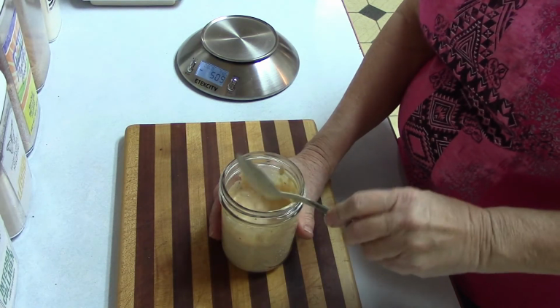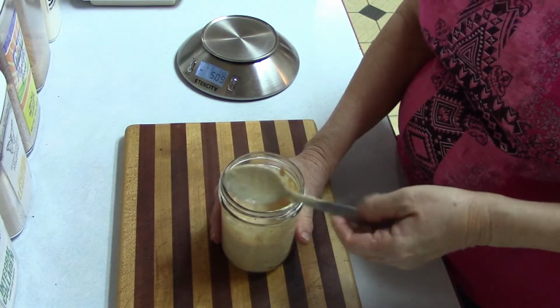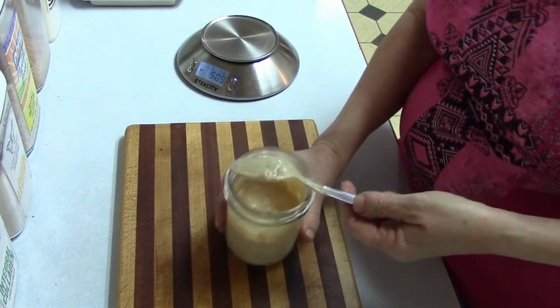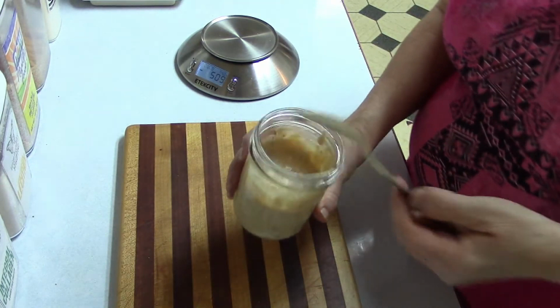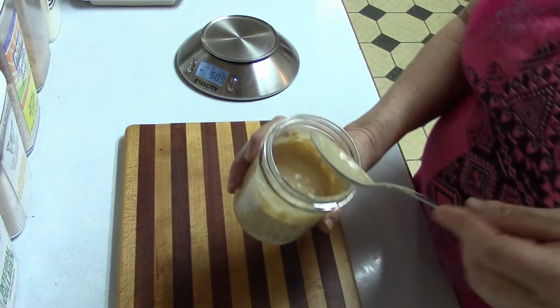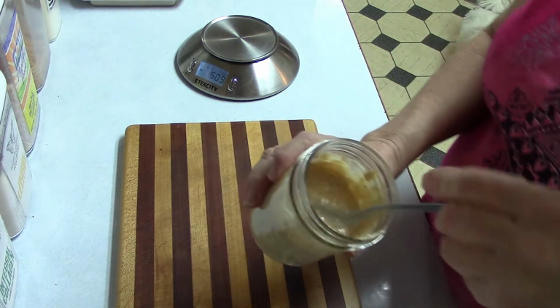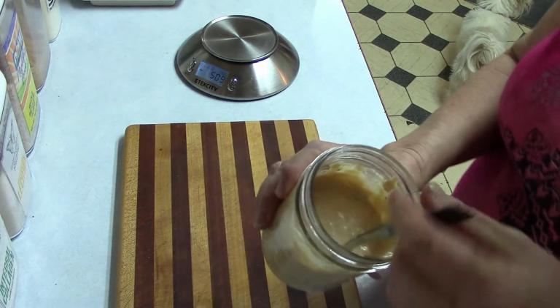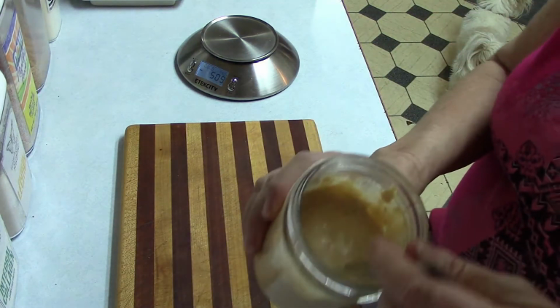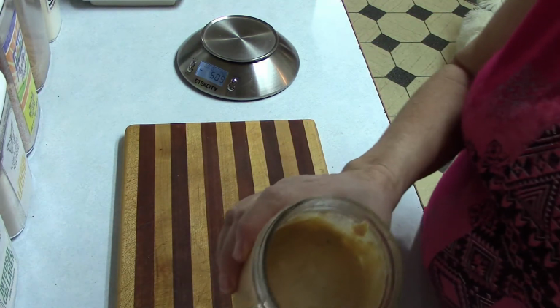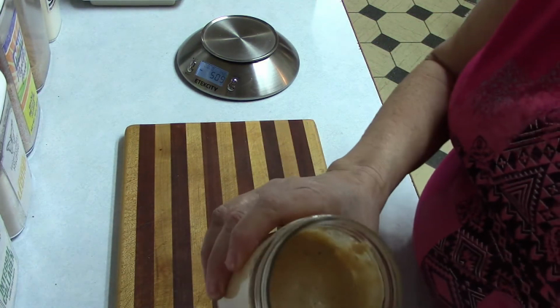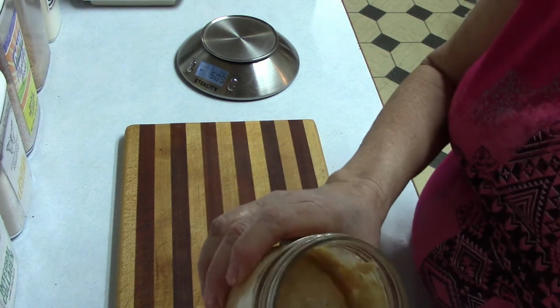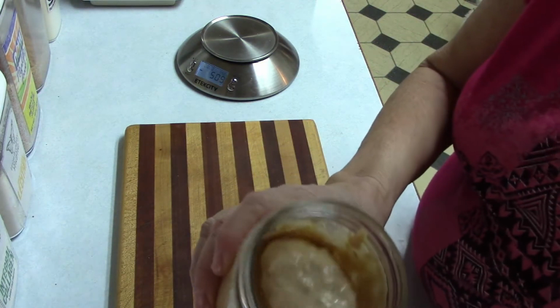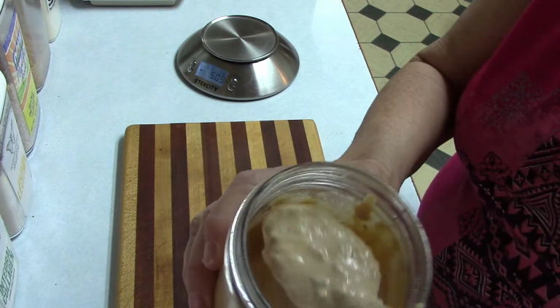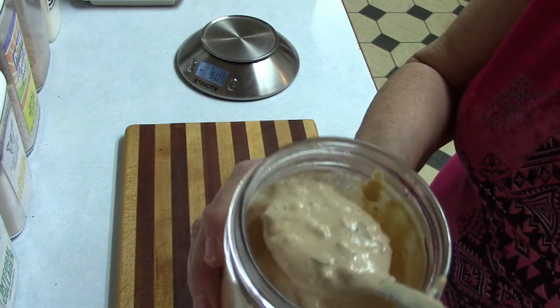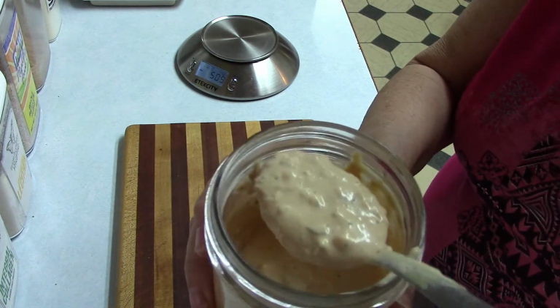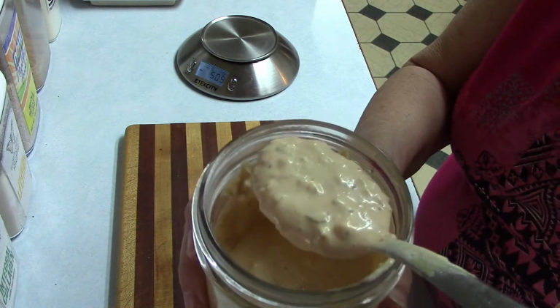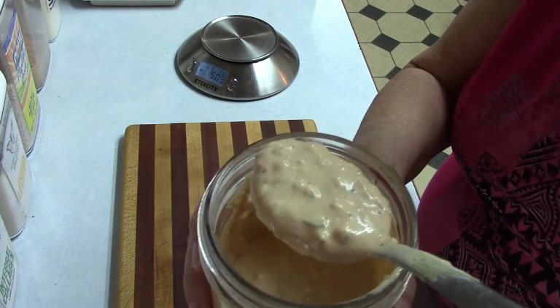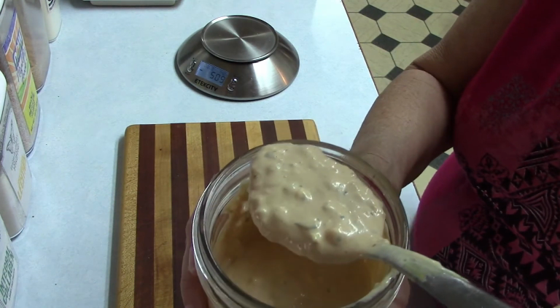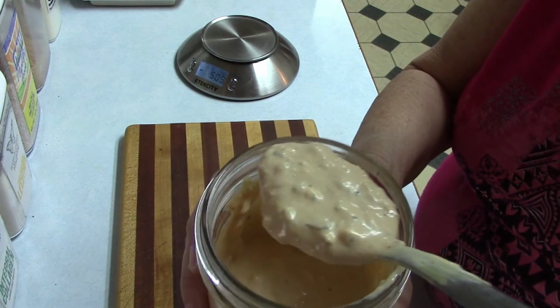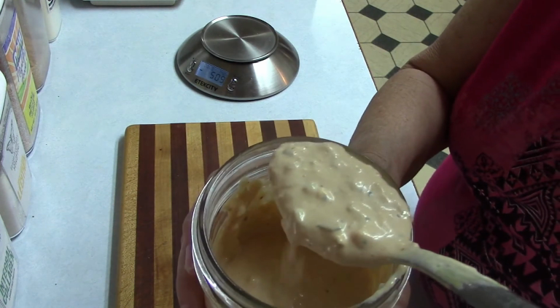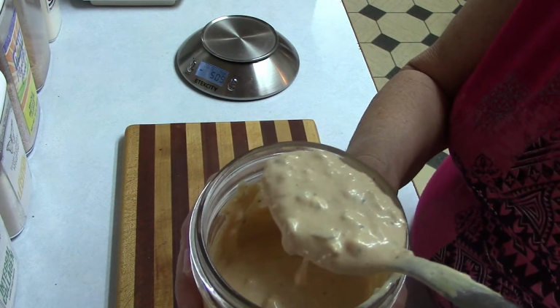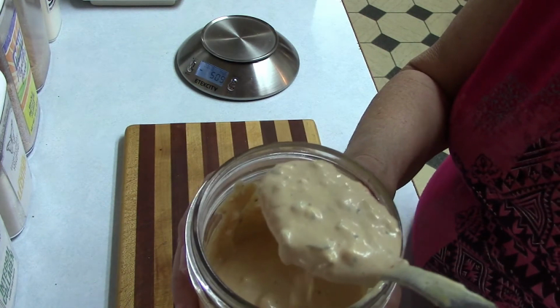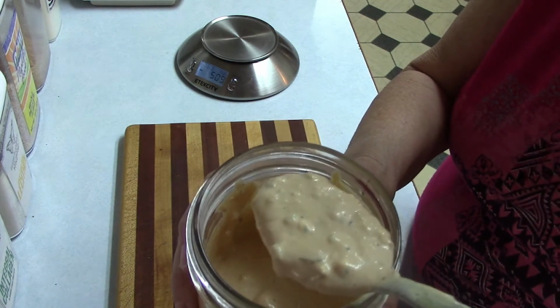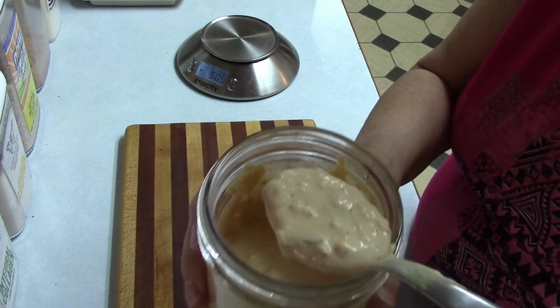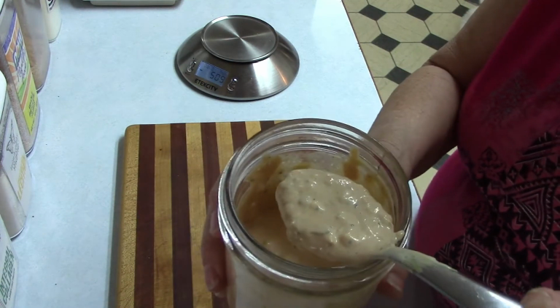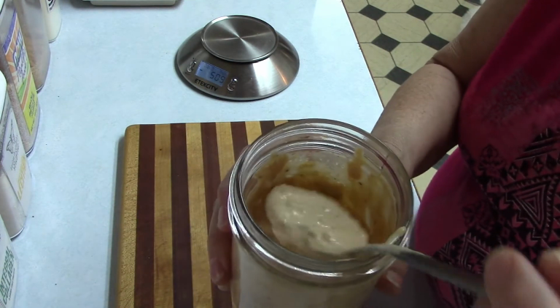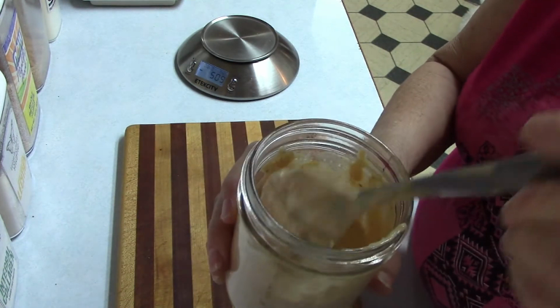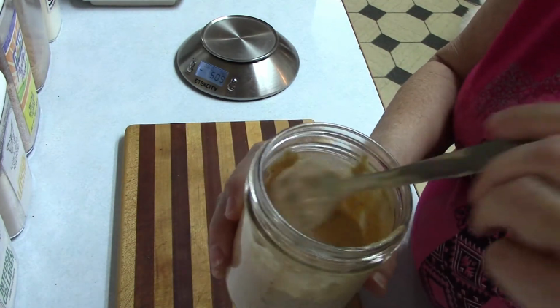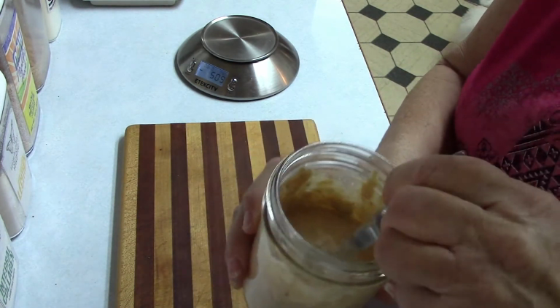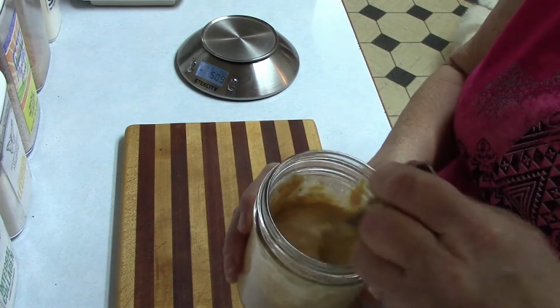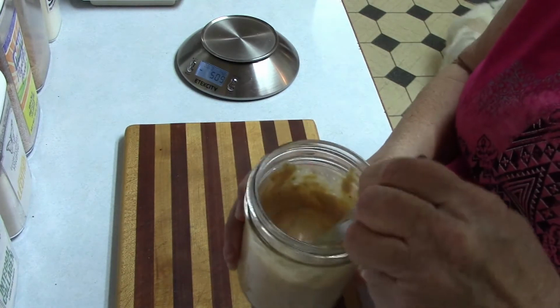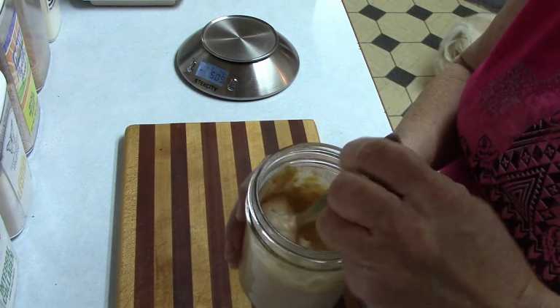Give it a mix and that's going to be a delicious thousand island dressing on our cheeseburger salad.